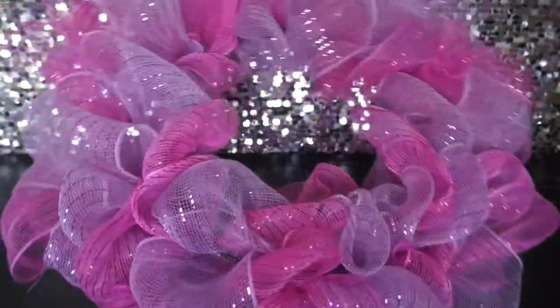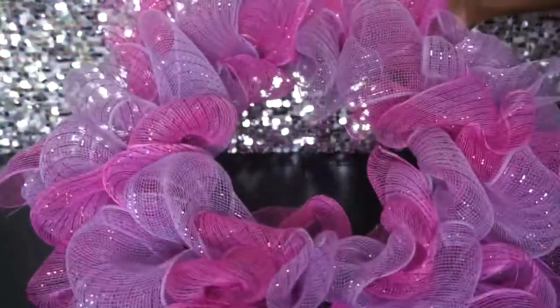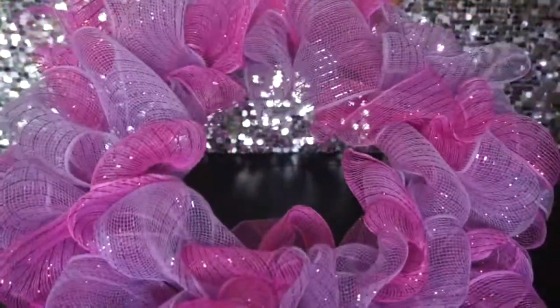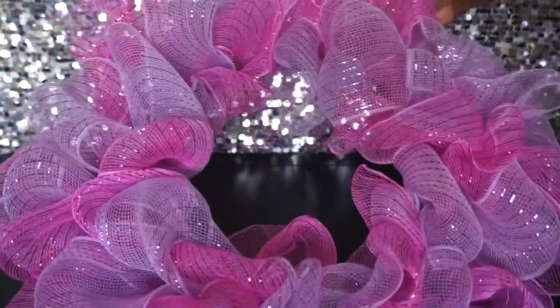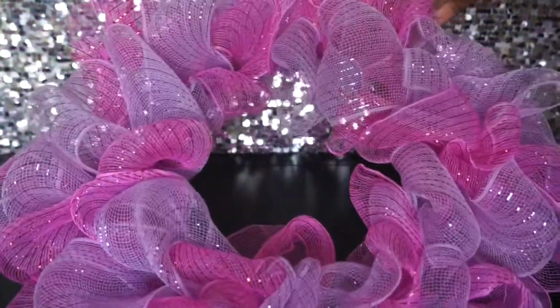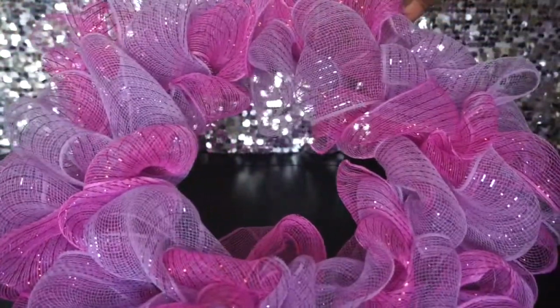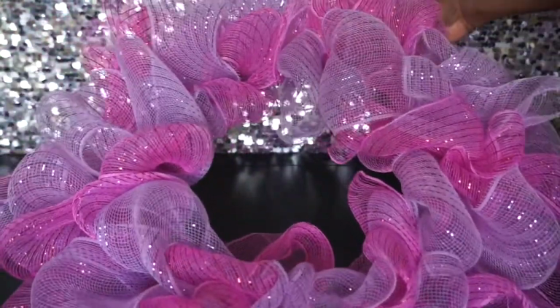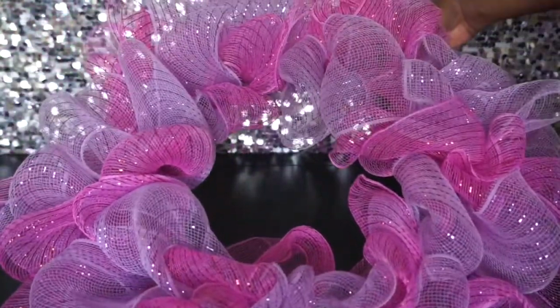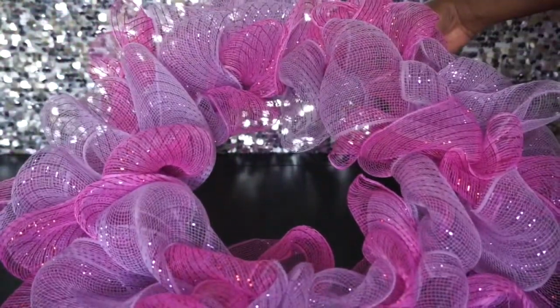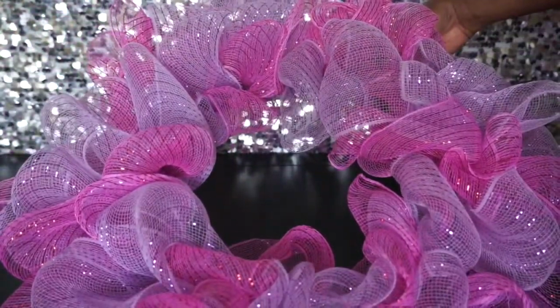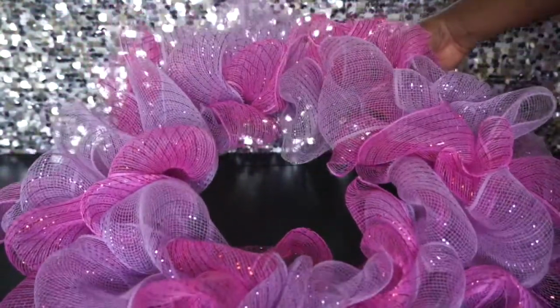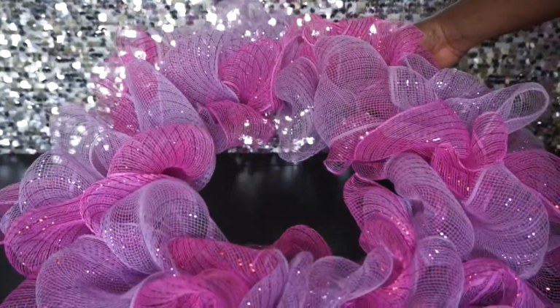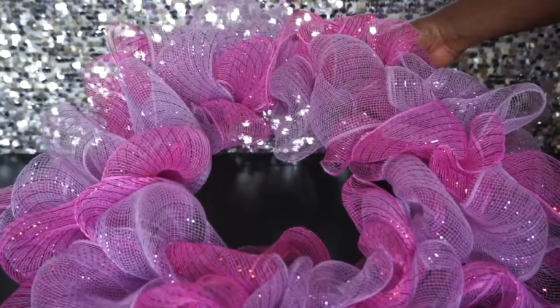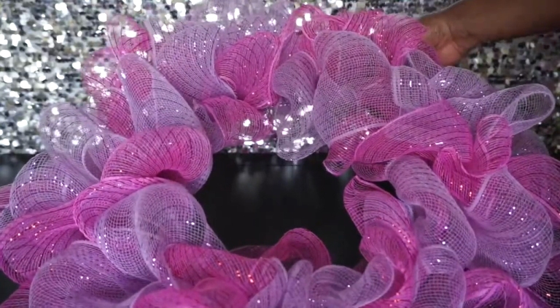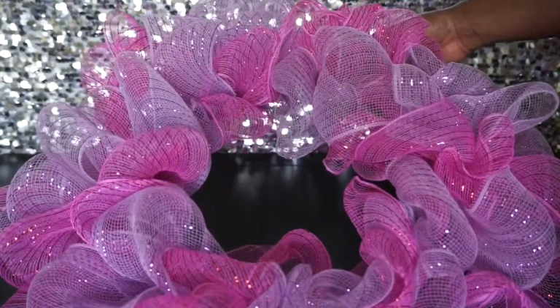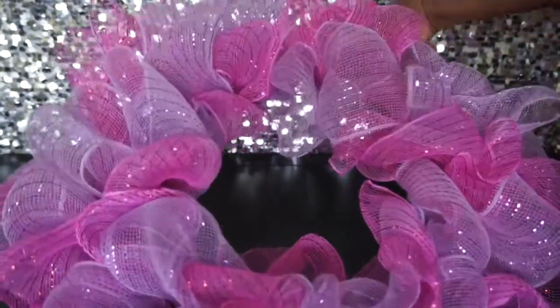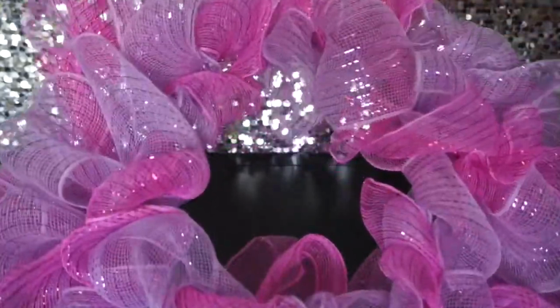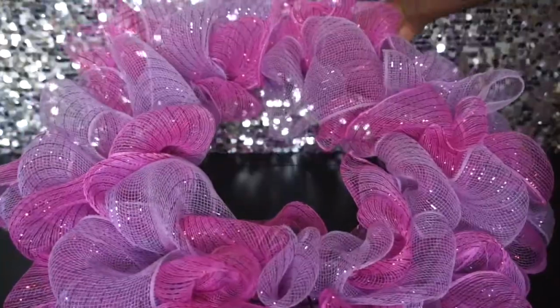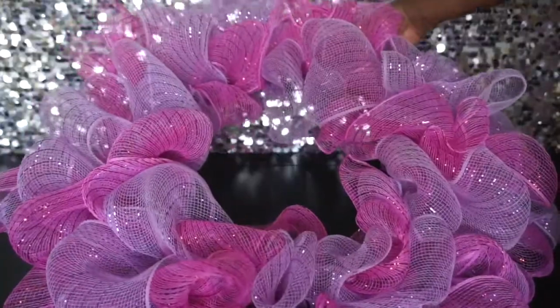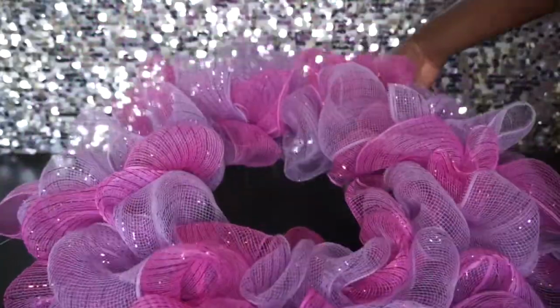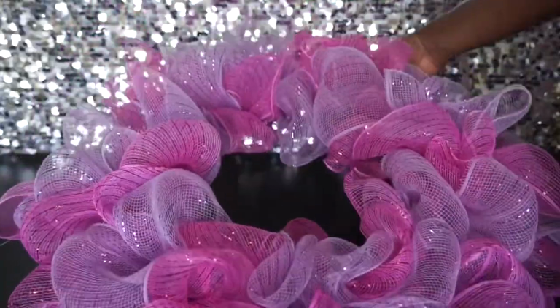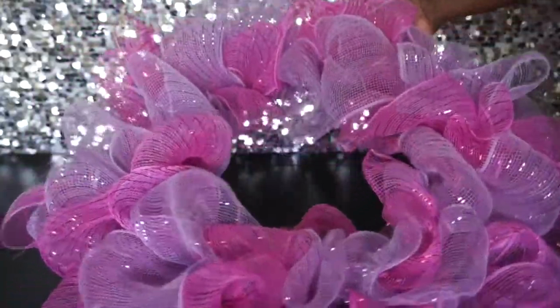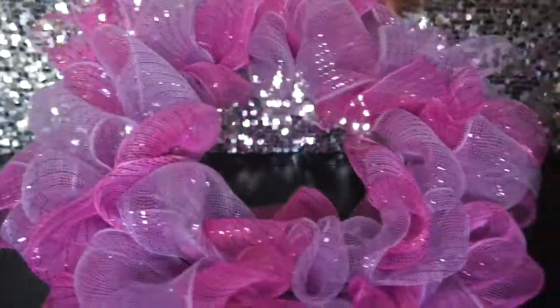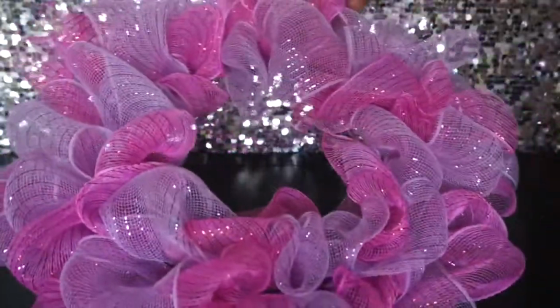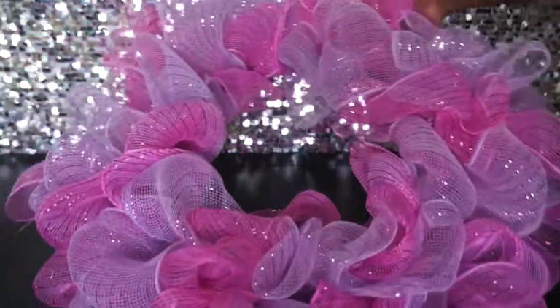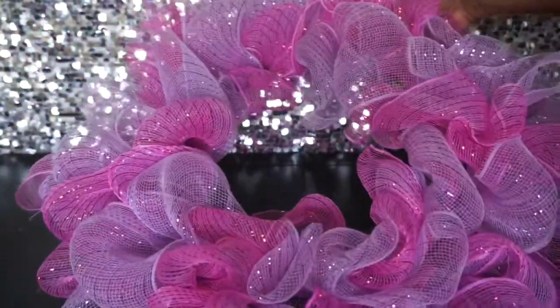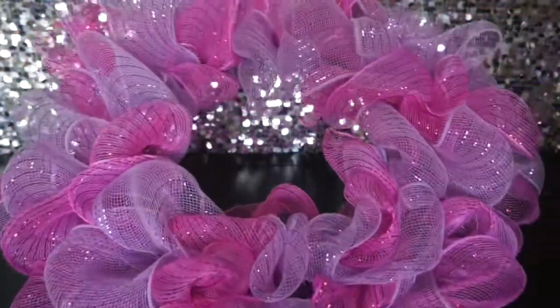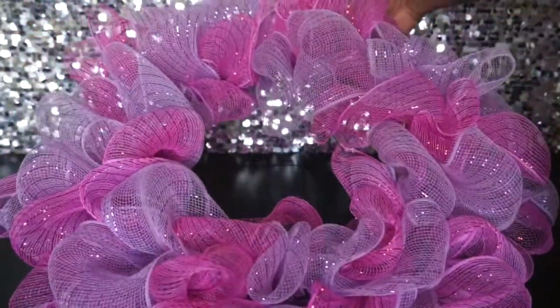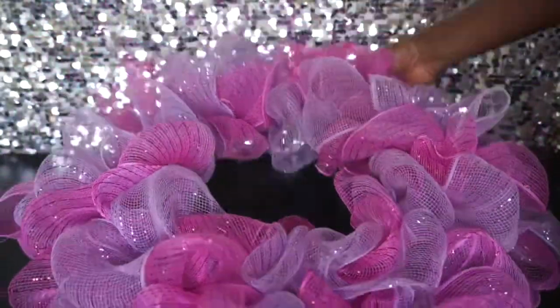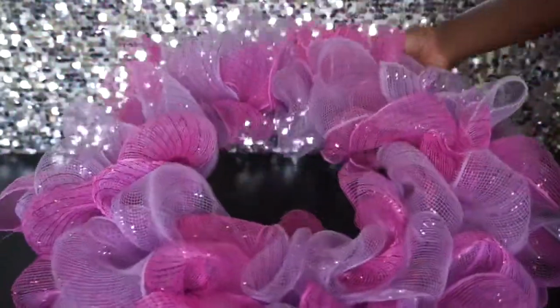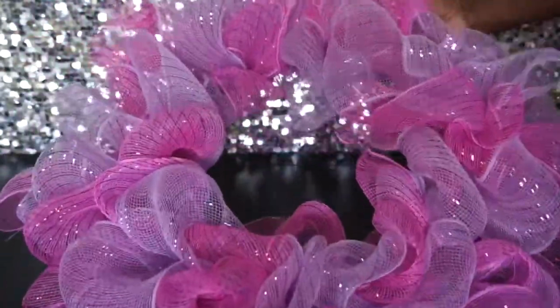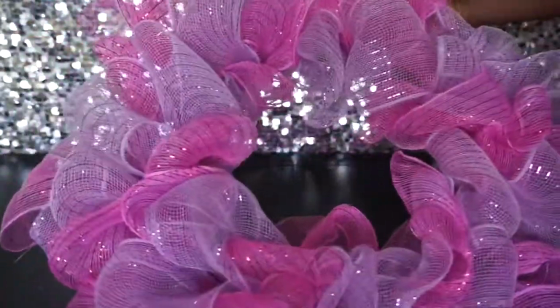I've just been manipulating it, separating the deco mesh and fluffing it out. This is what it looks like — really cute, sweet, and girly. You can do more colors if you'd like, add a third or fourth color, add a bow, add ribbon — just have fun with it. Very adorable, and this is all from the dollar store.